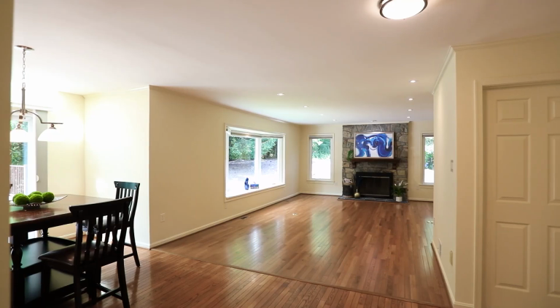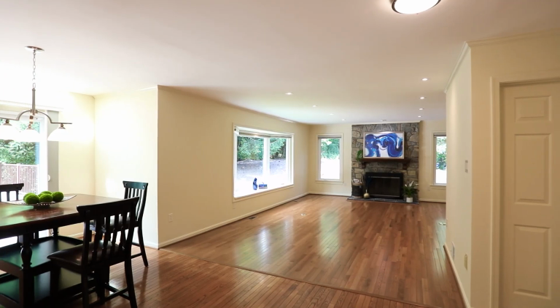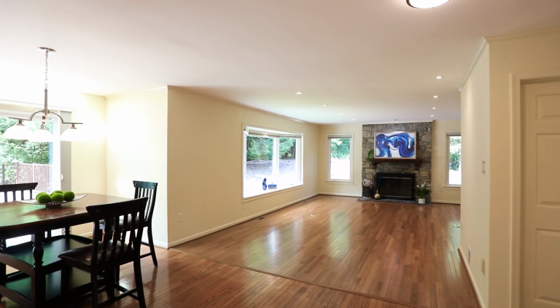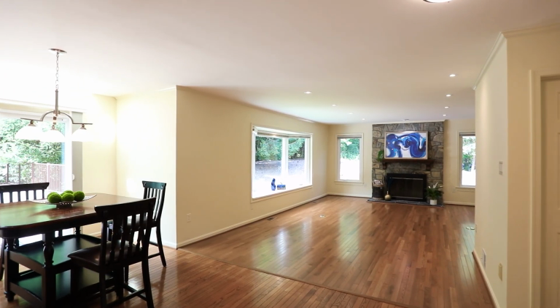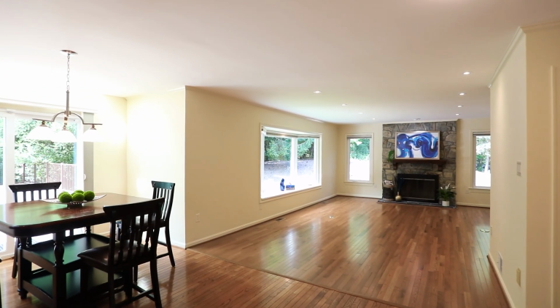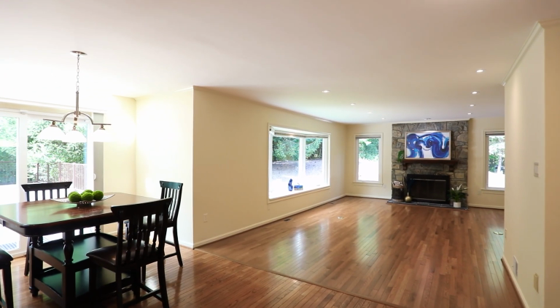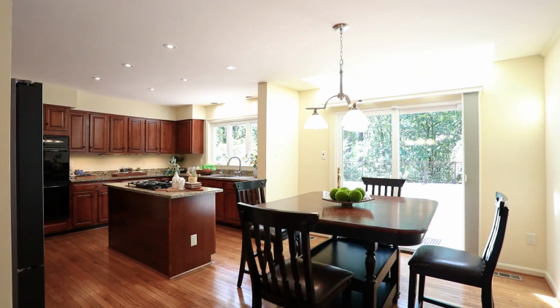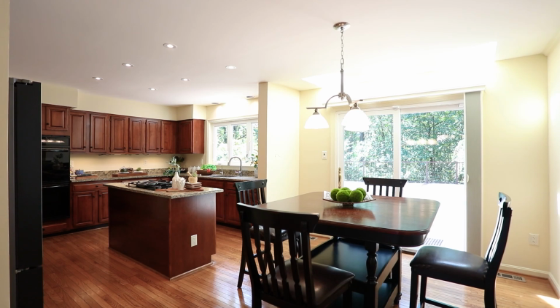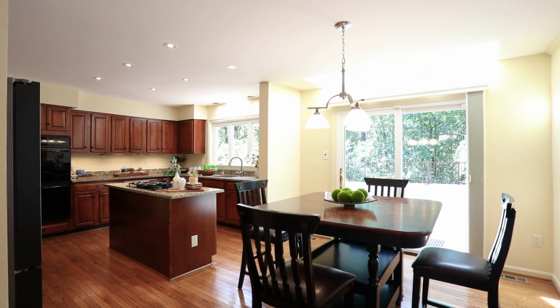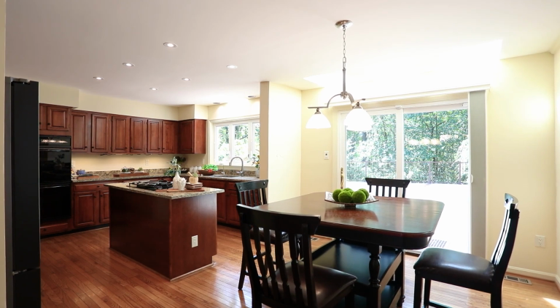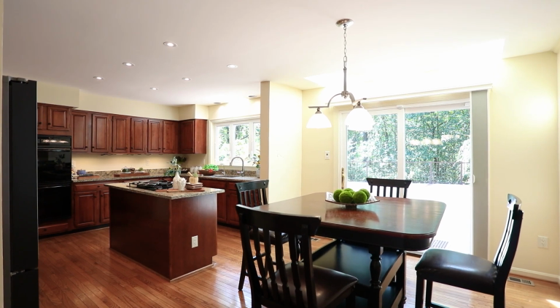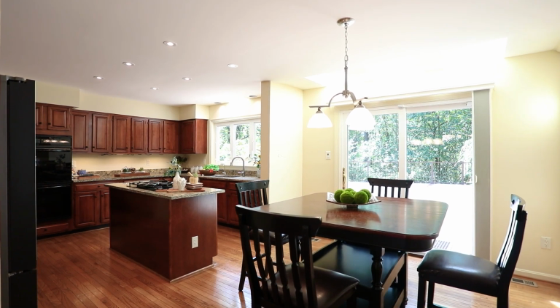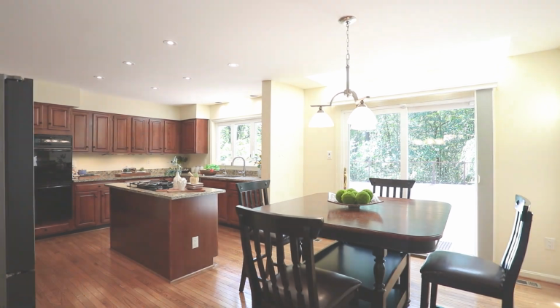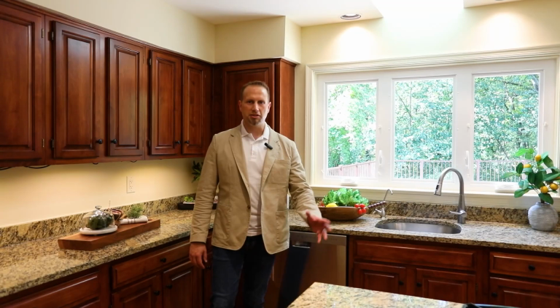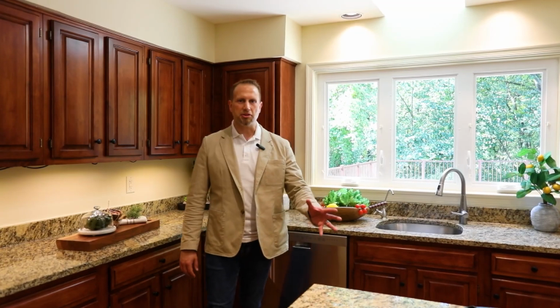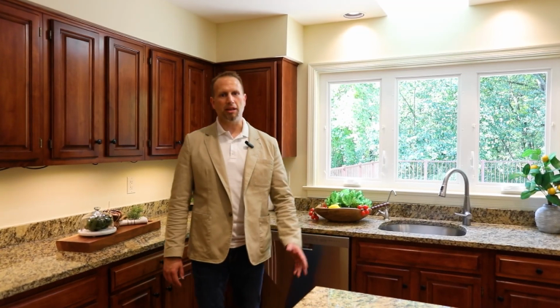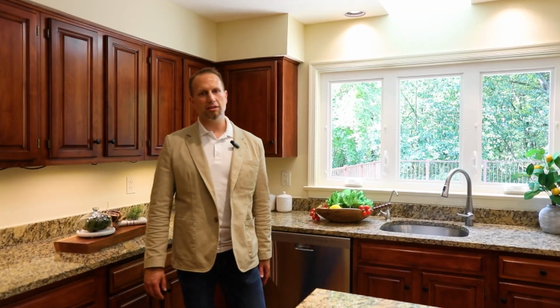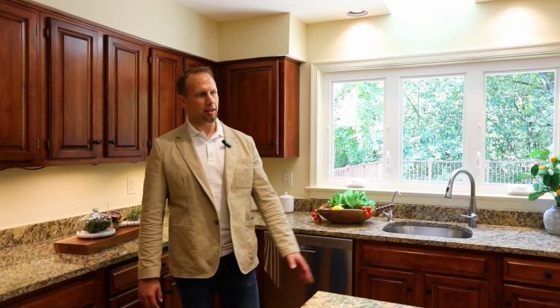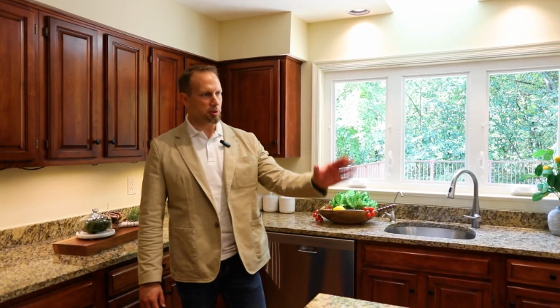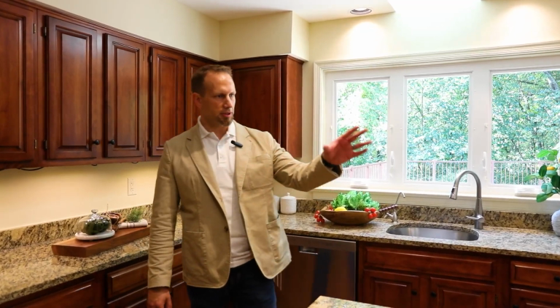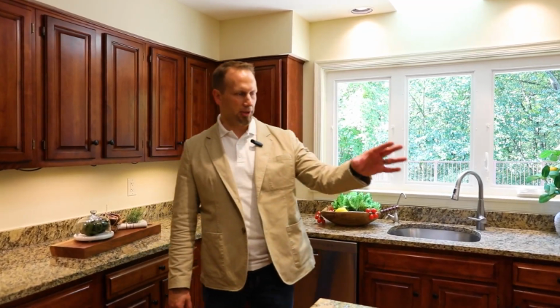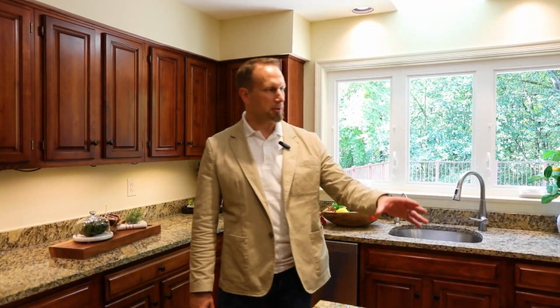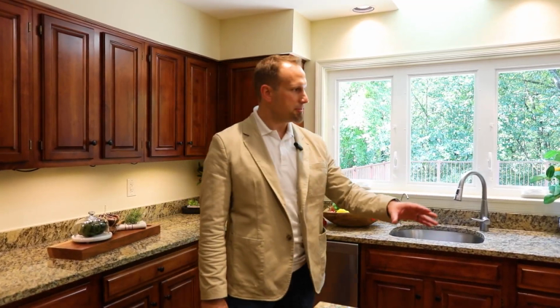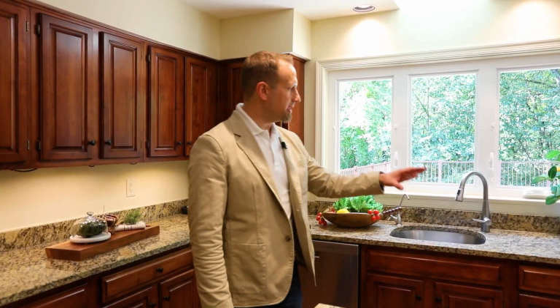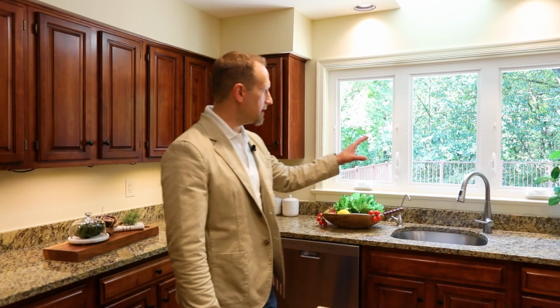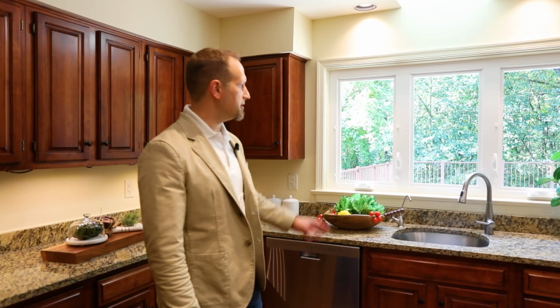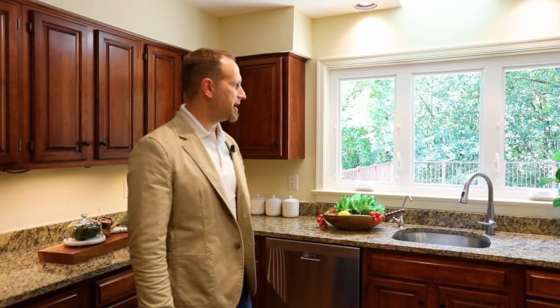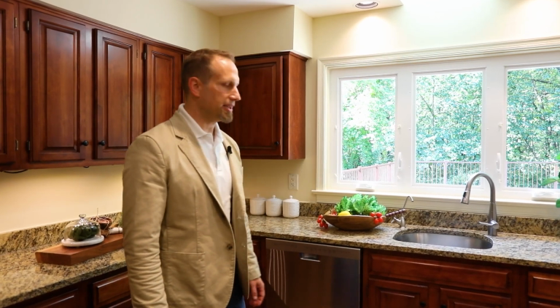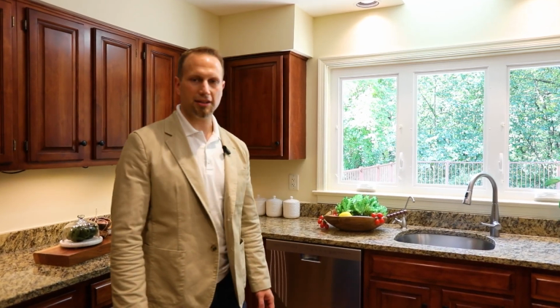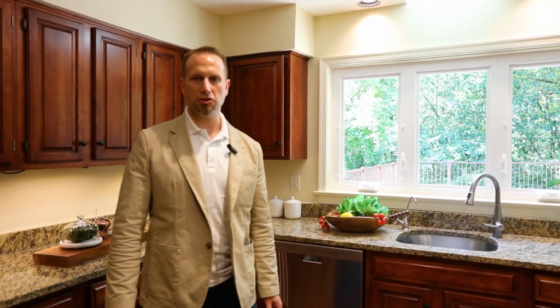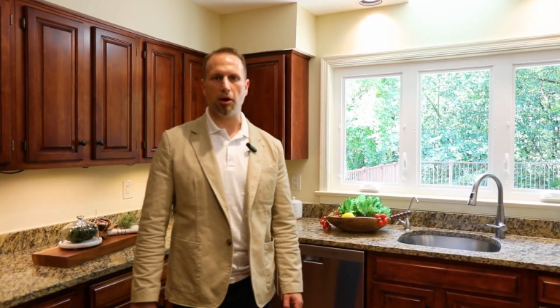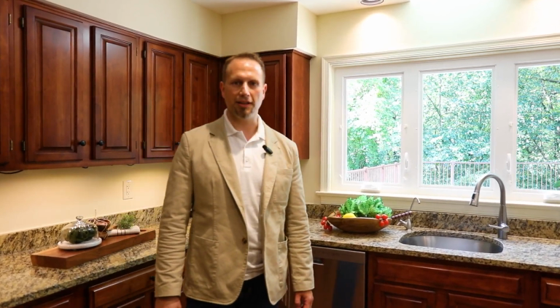New recessed lighting in the living room. Check out this updated kitchen that opens to the big family room and then walk out onto the giant back deck that looks over parkland.